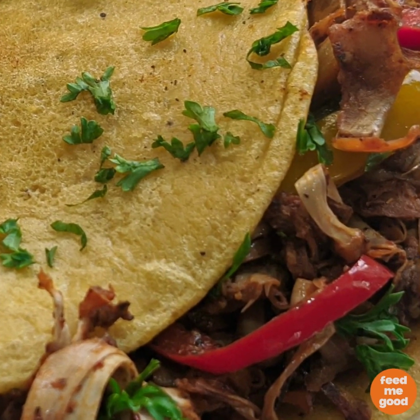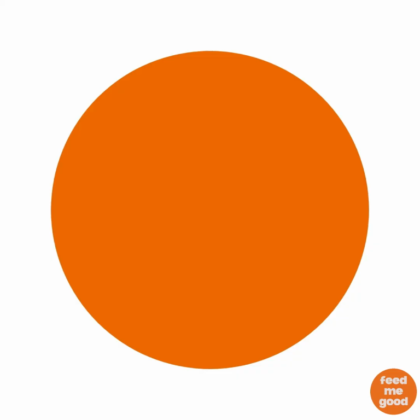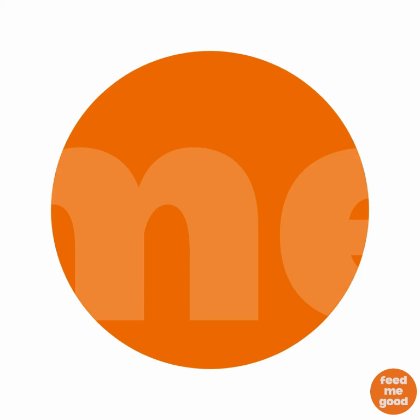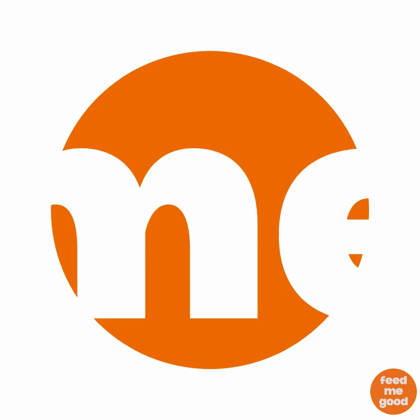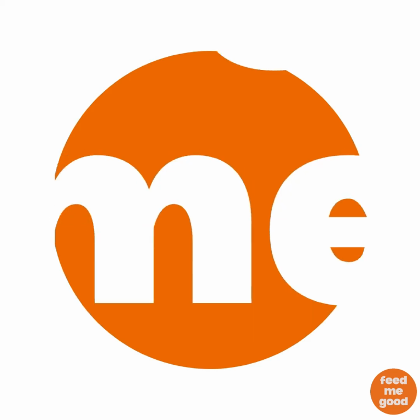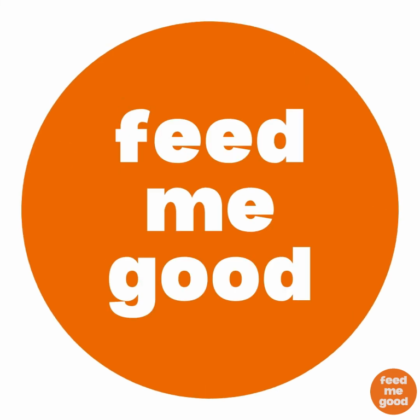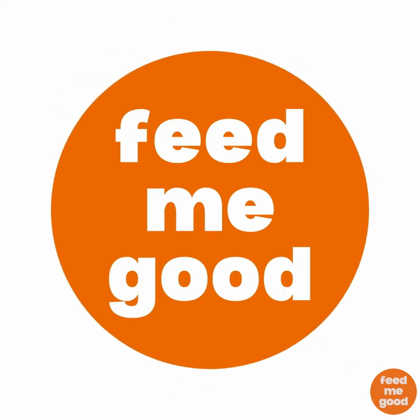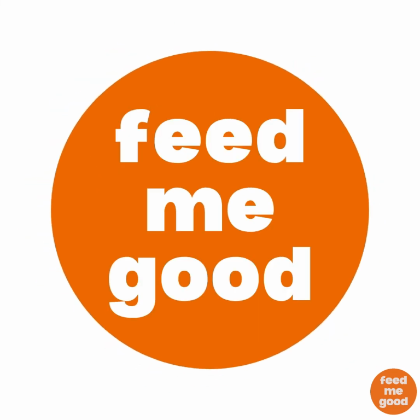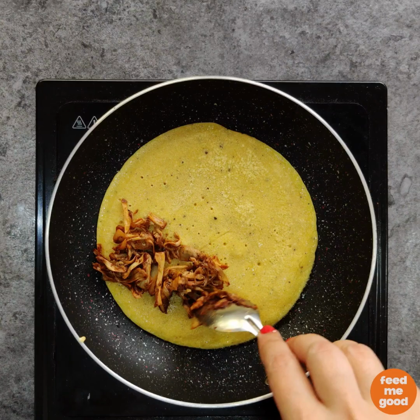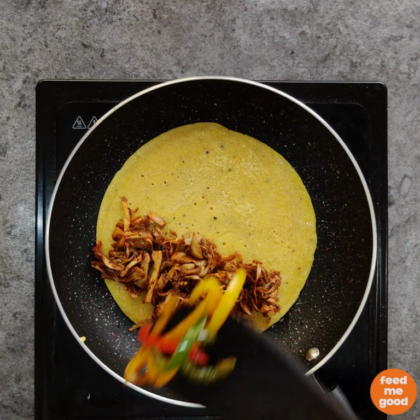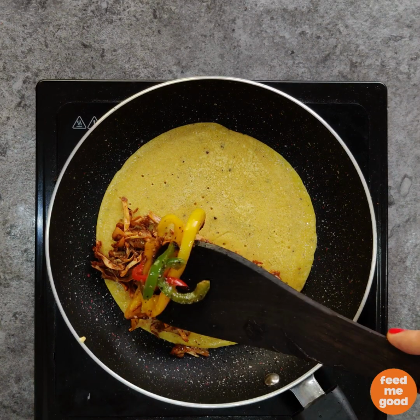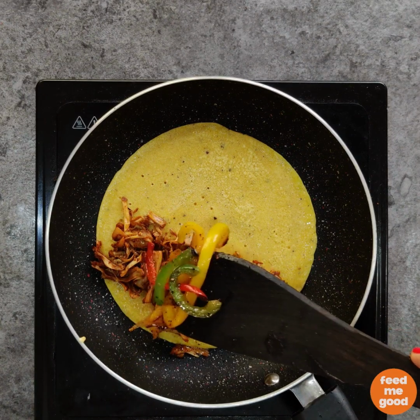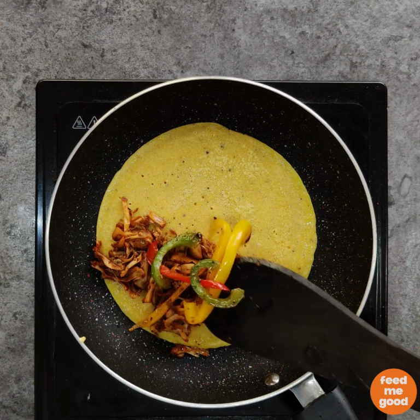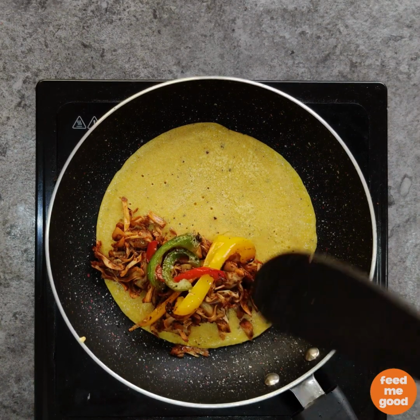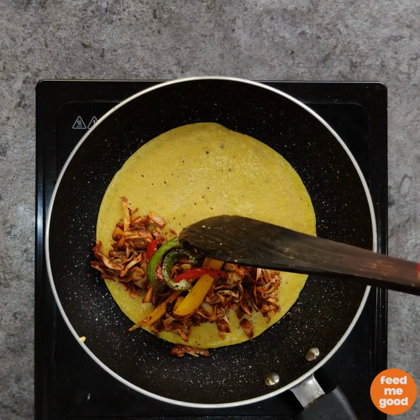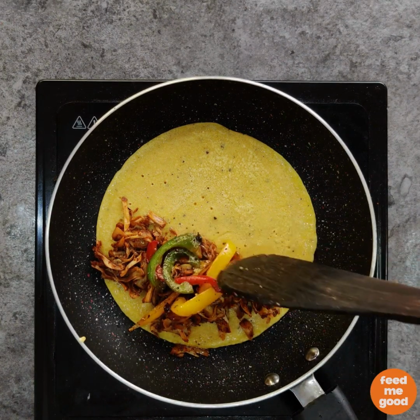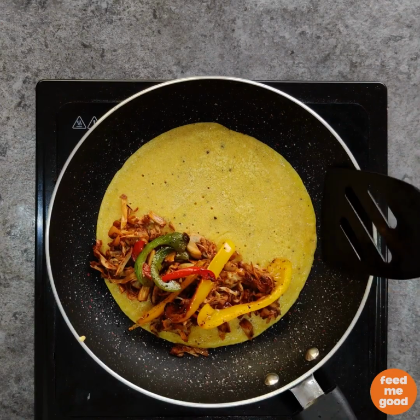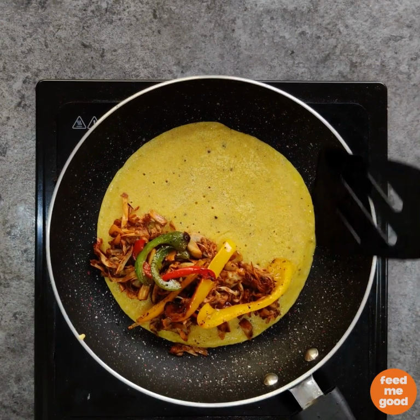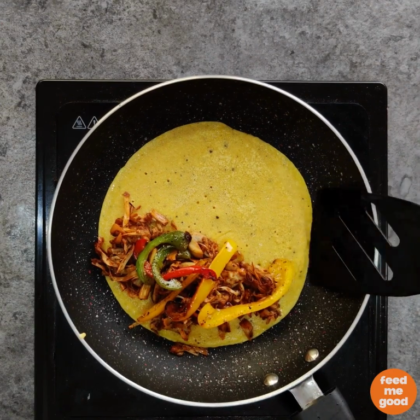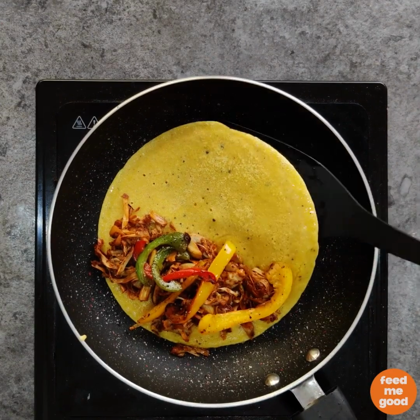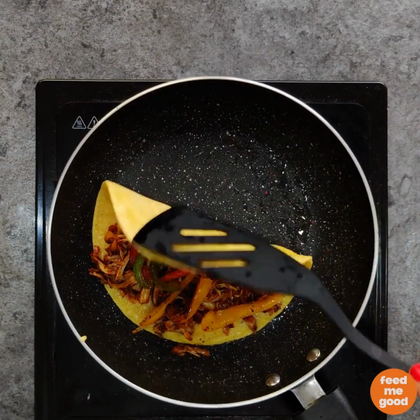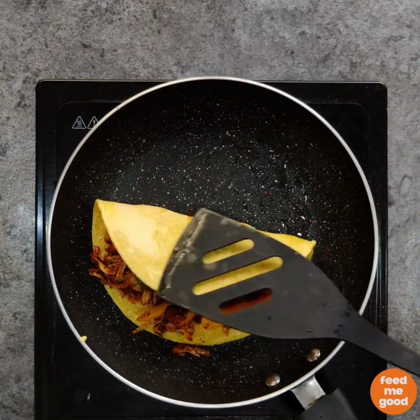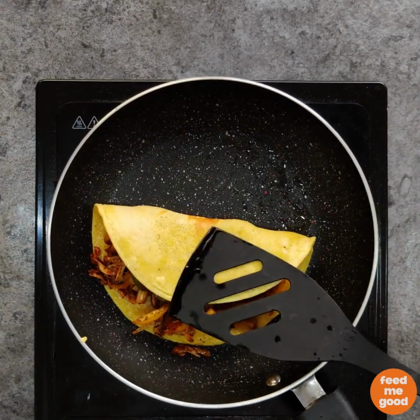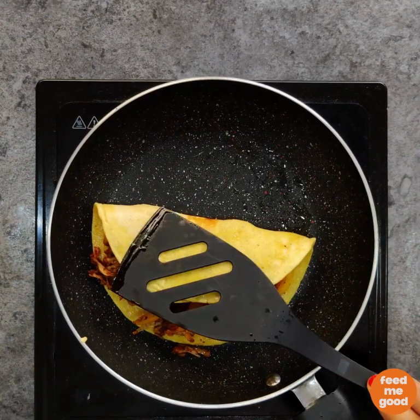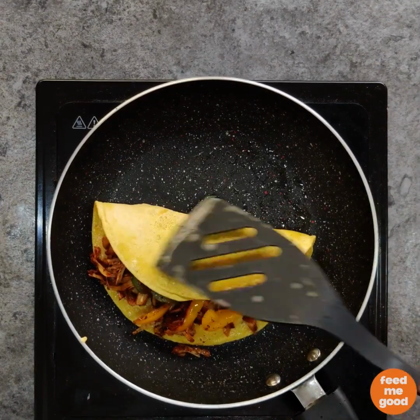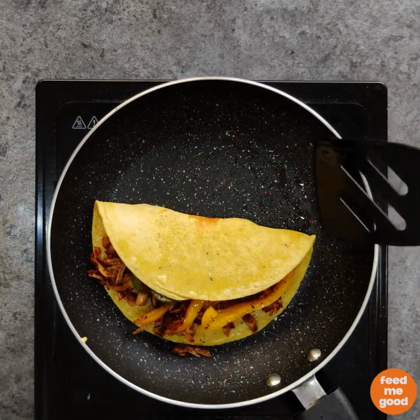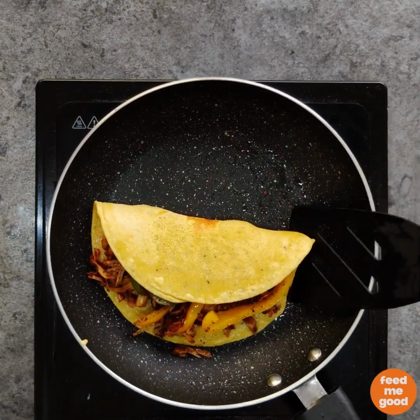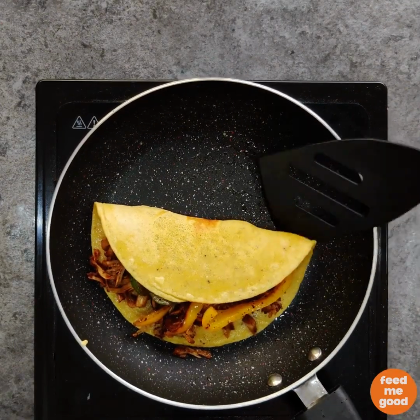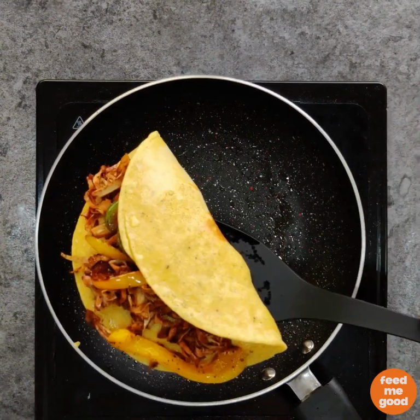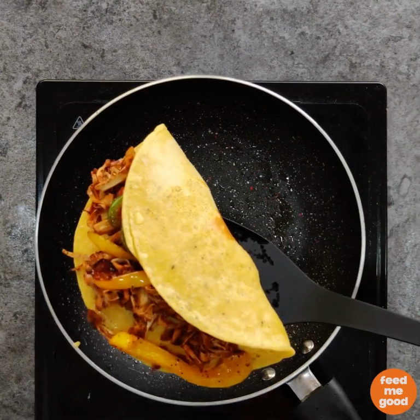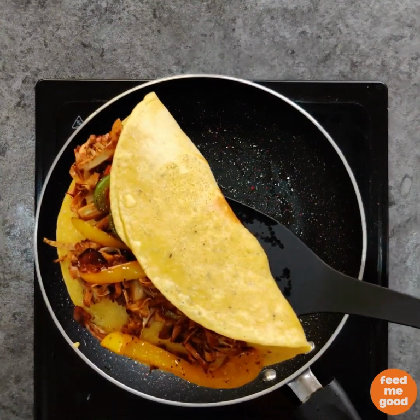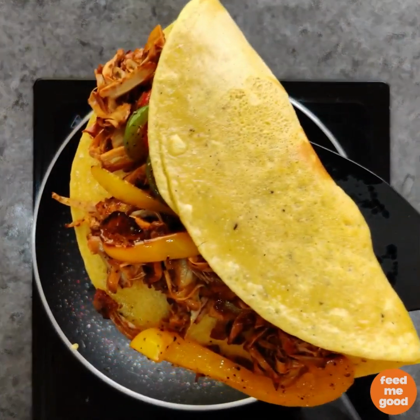Hi guys, welcome to FEED ME GOOD! Today we will be making an eggless omelette with pulled jackfruit. It is a very easy and healthy recipe. So let's get started.